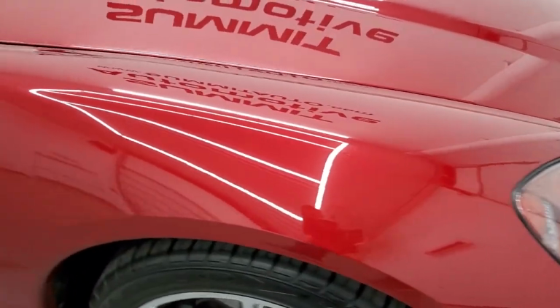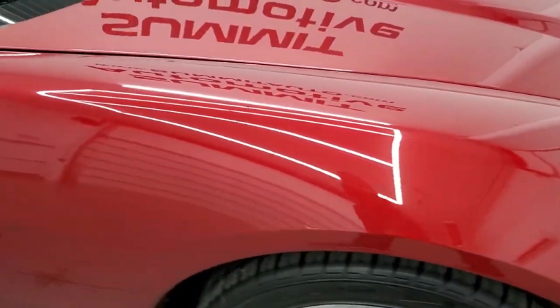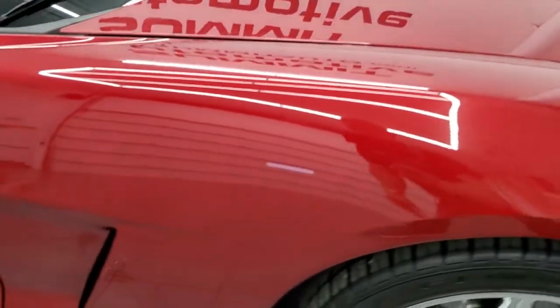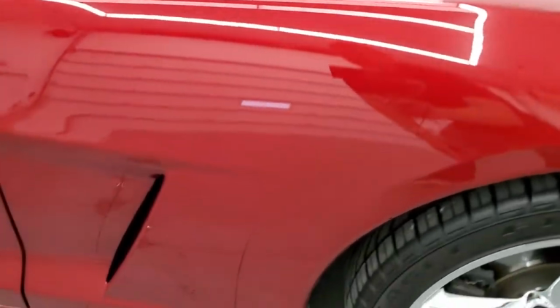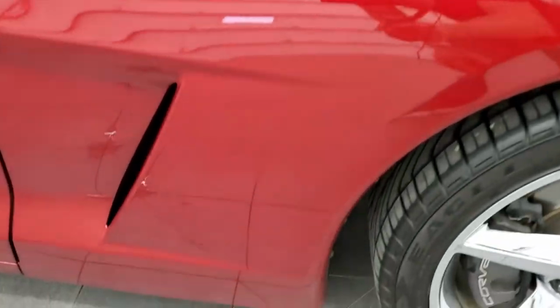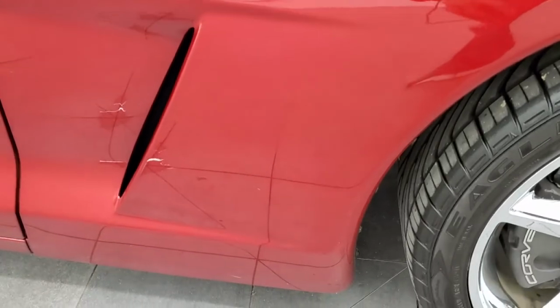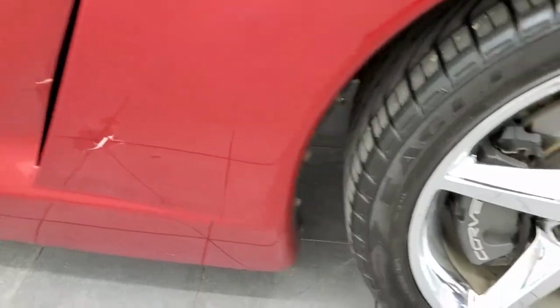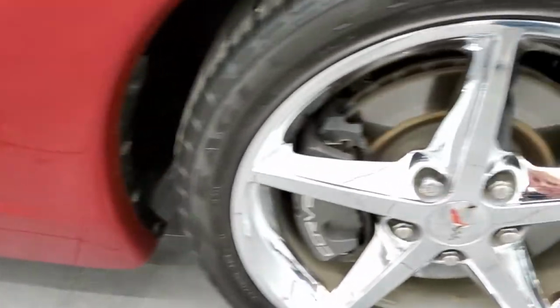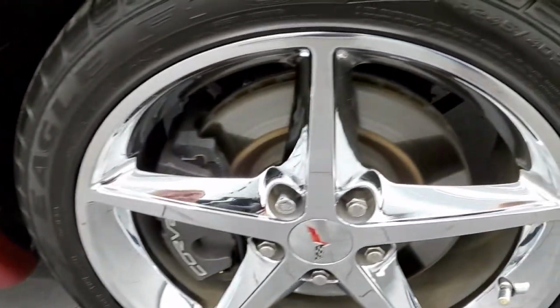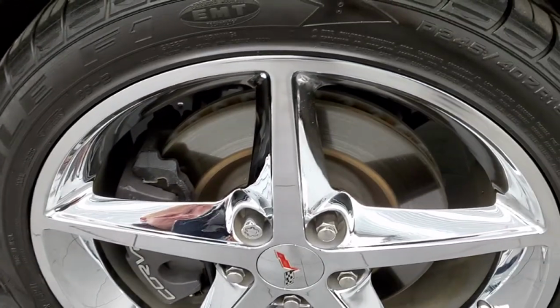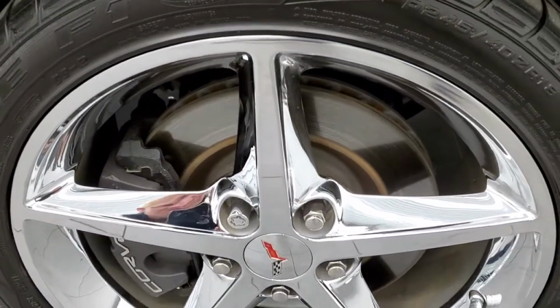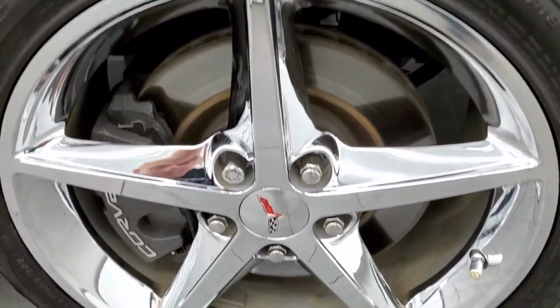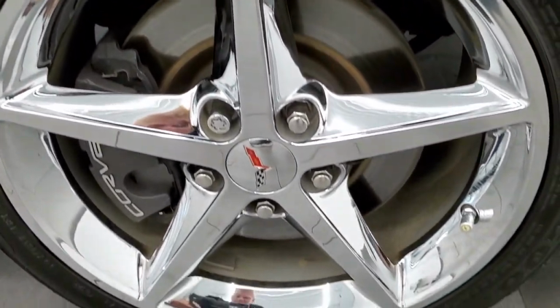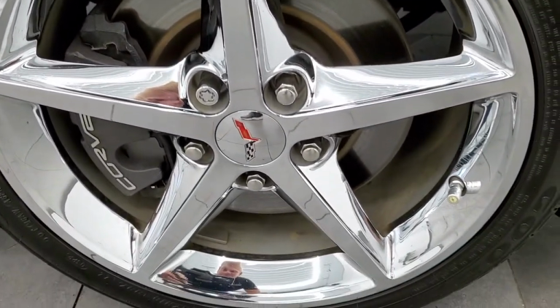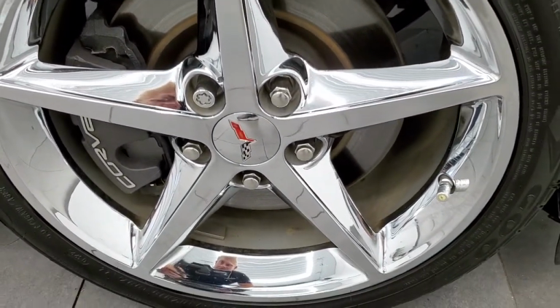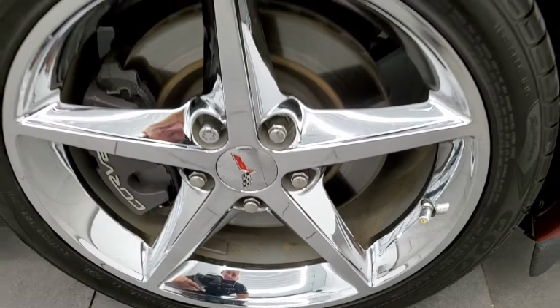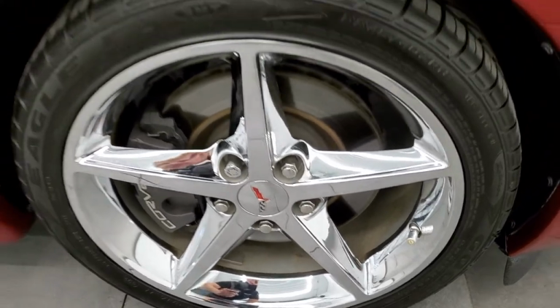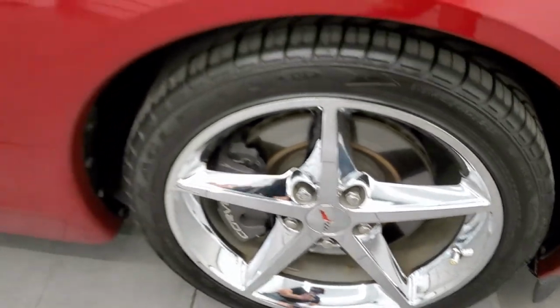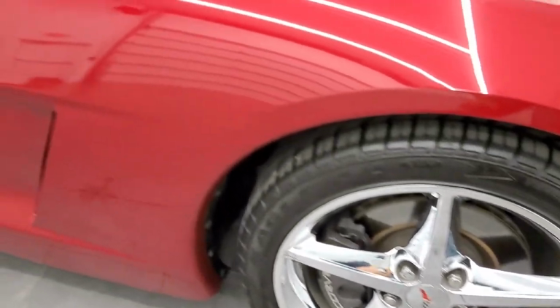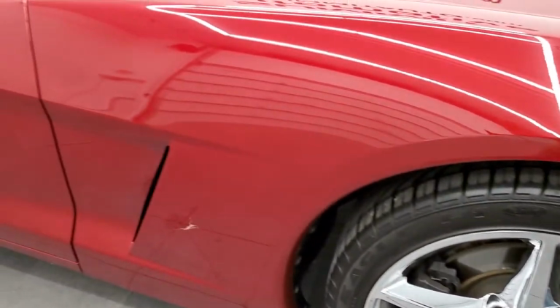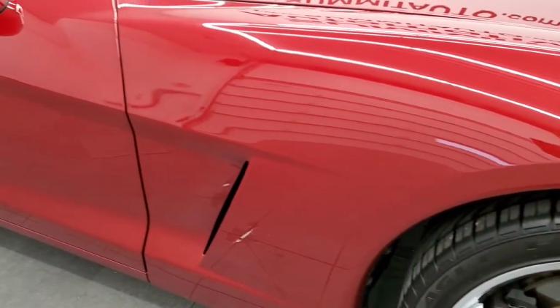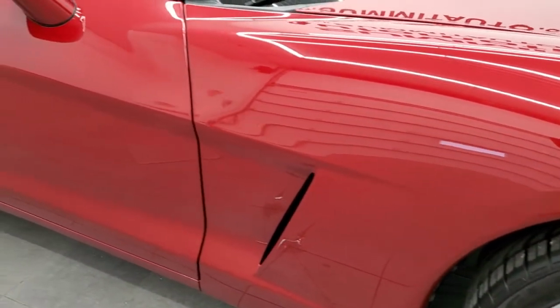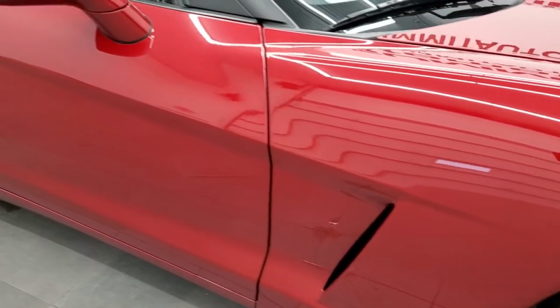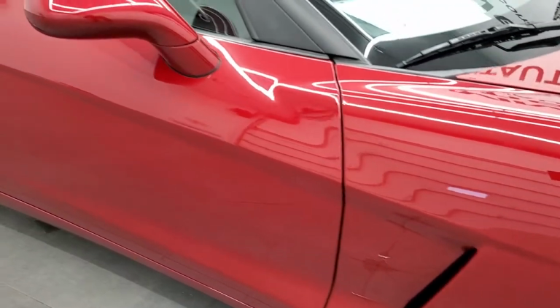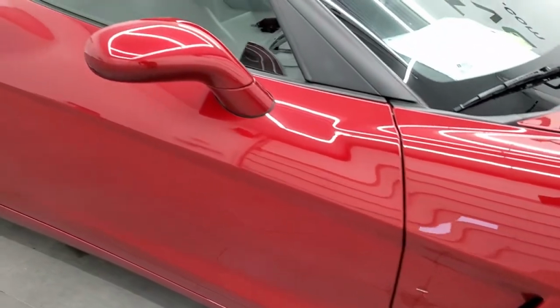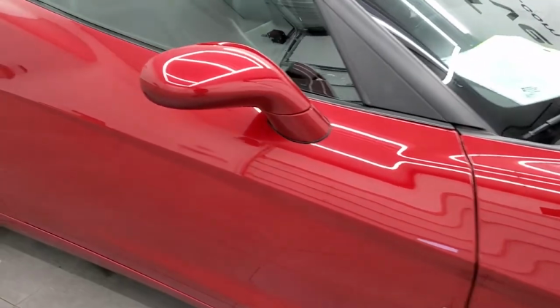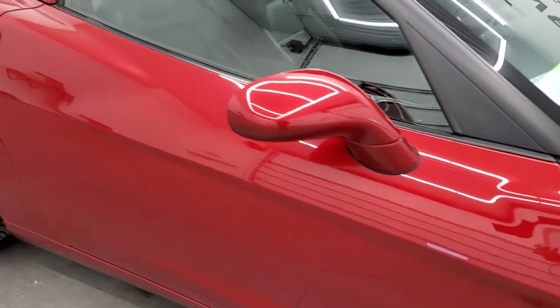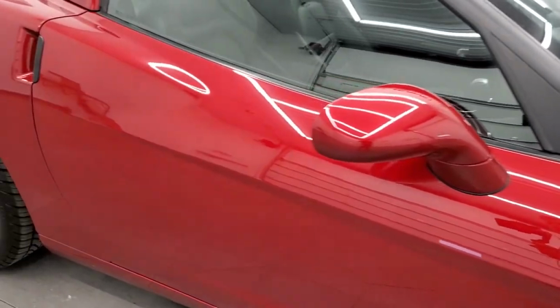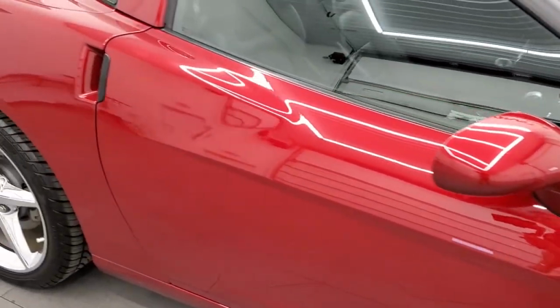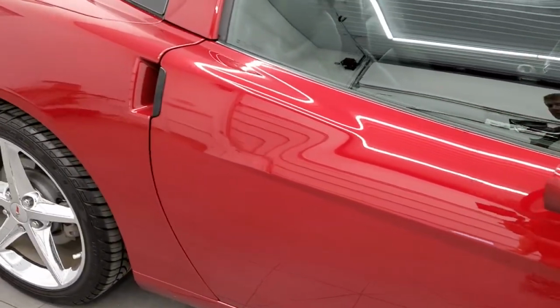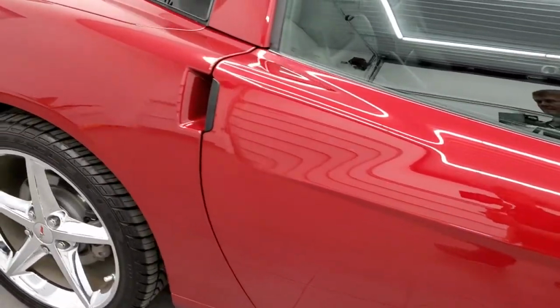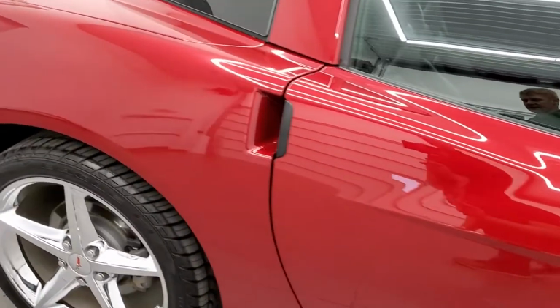Passenger side front fender, no scuffs or scrapes, and the same thing with the passenger side front rim, very nice and clean. As you go down this side of the car, take note of how clean the body is, how reflective and mirror-like that paint is.